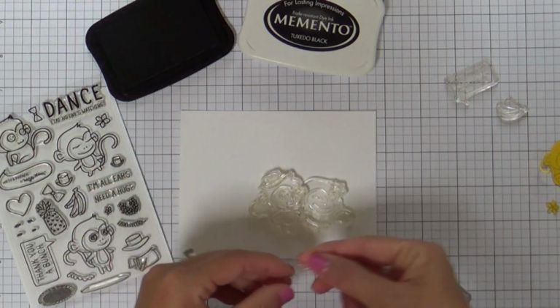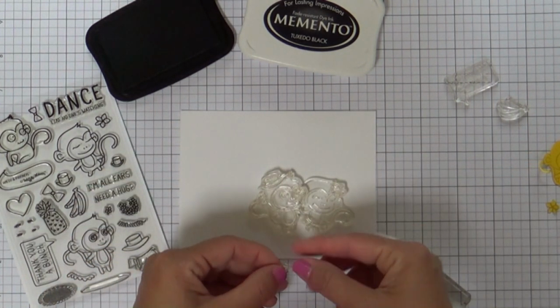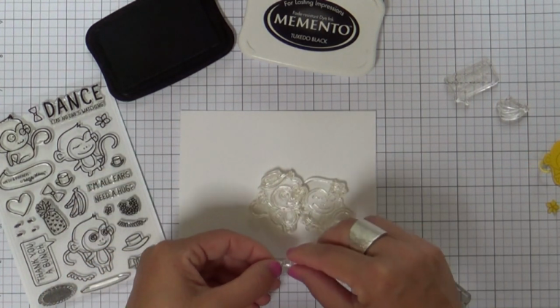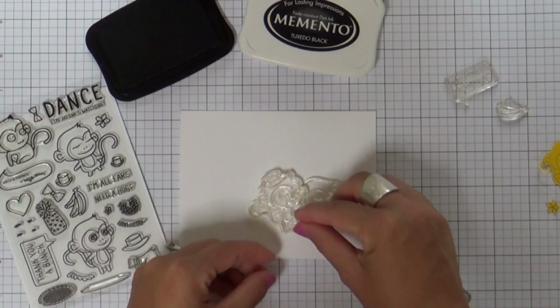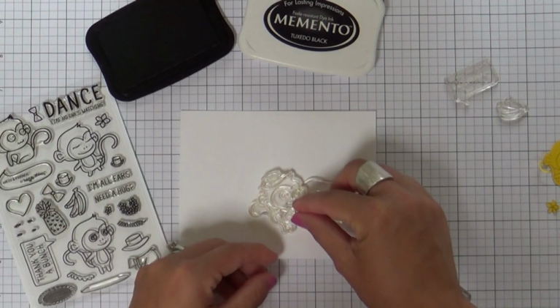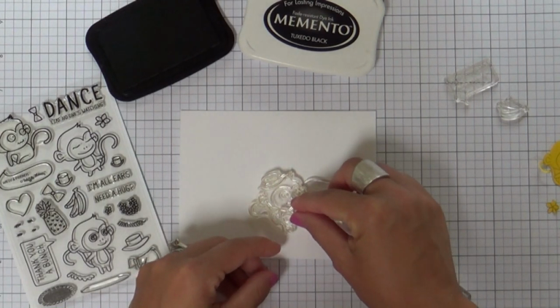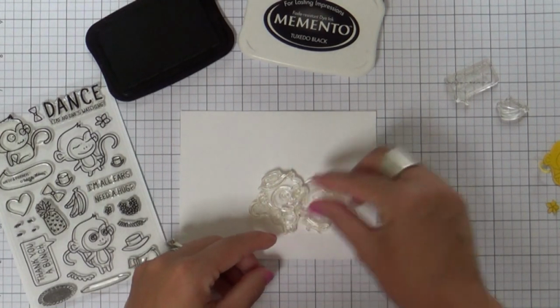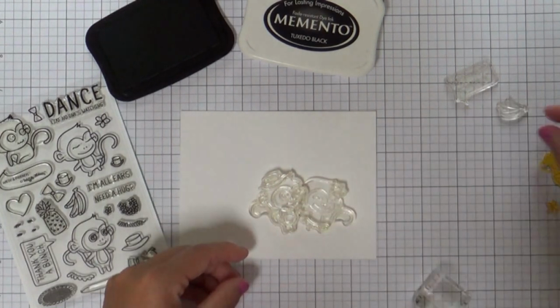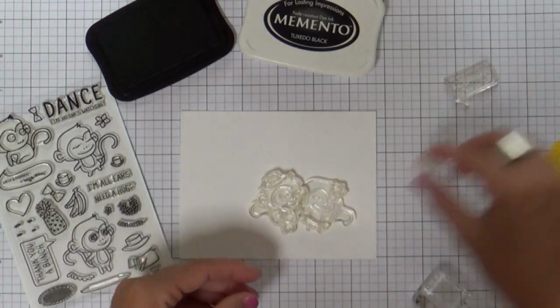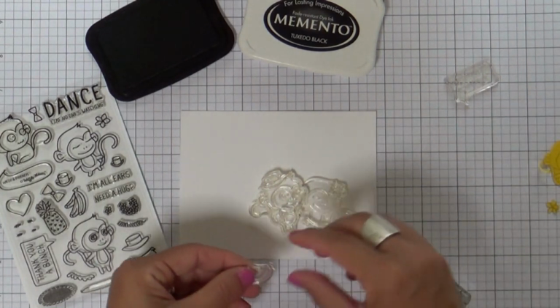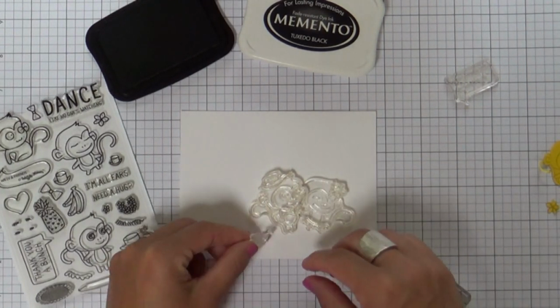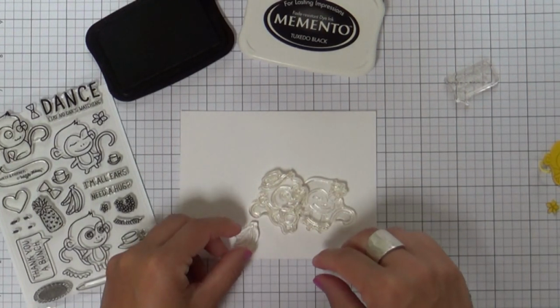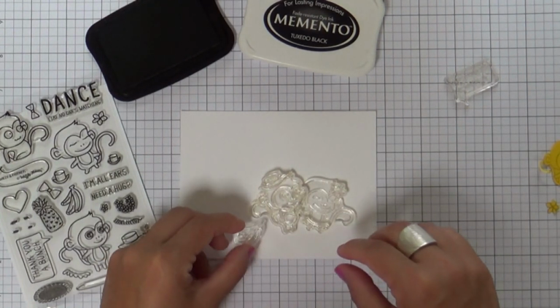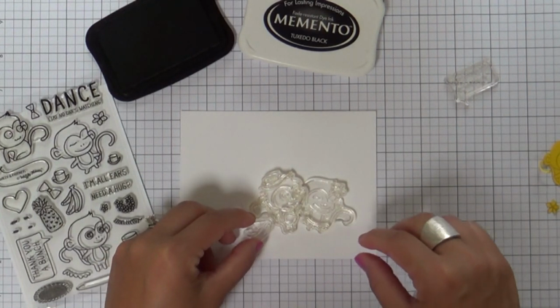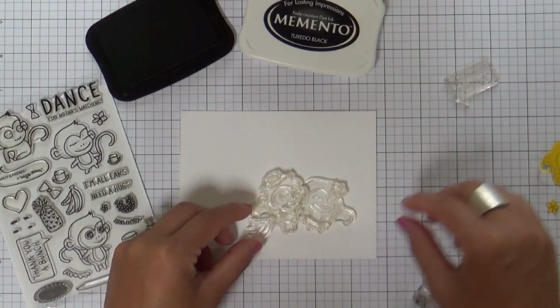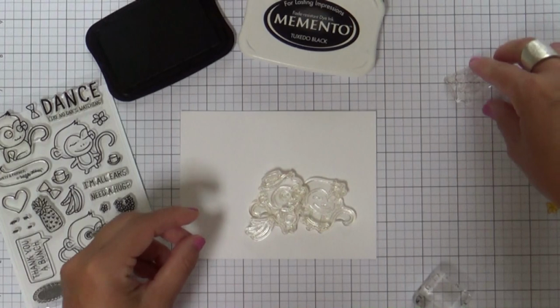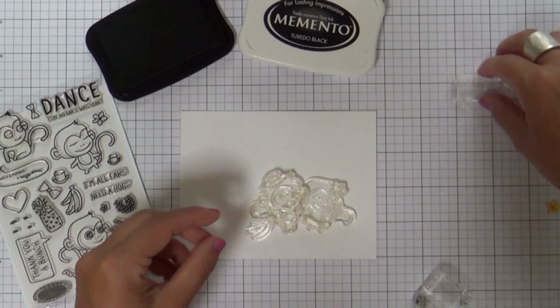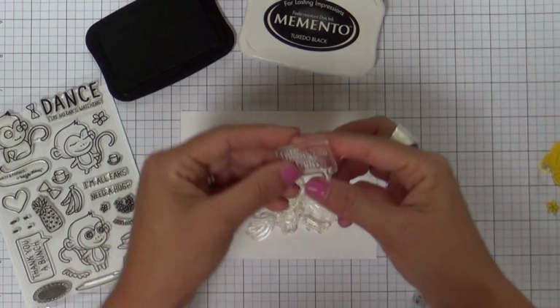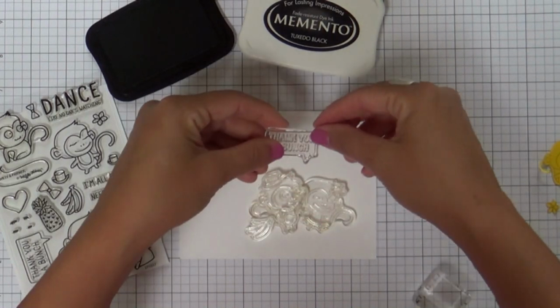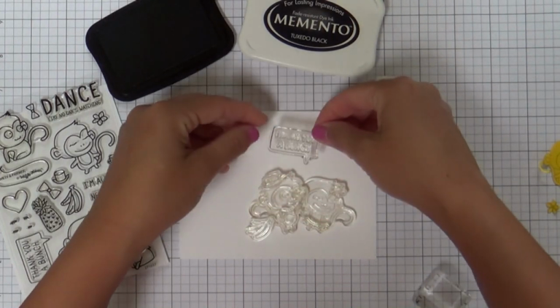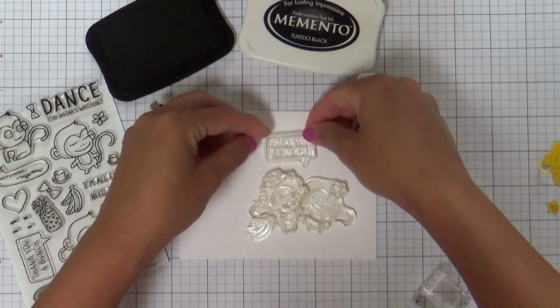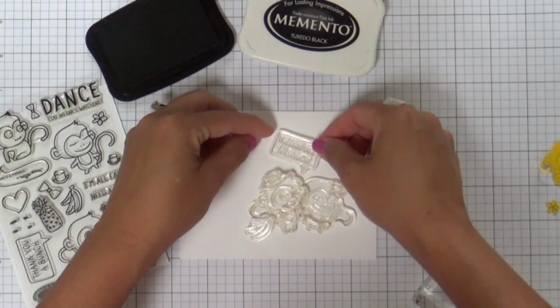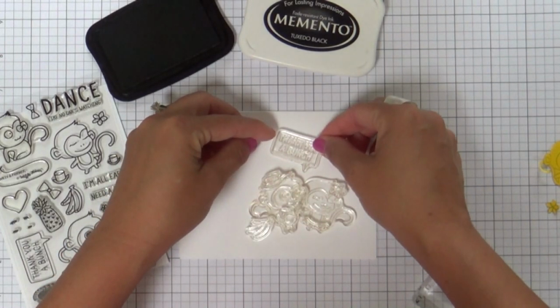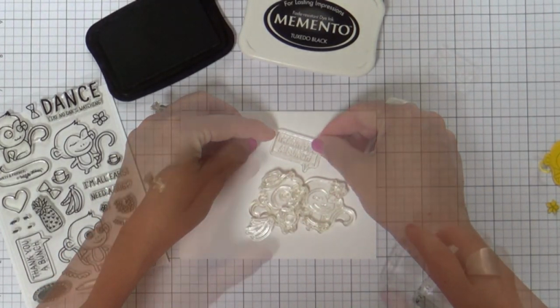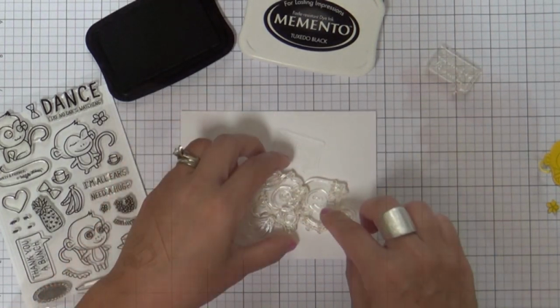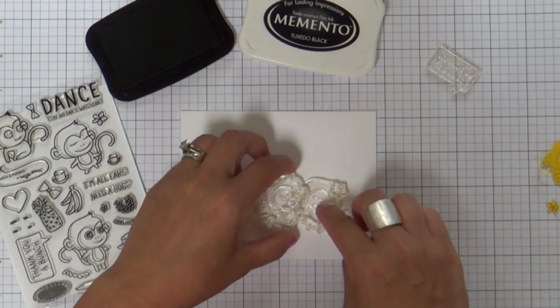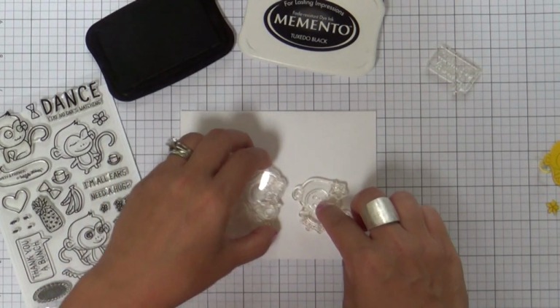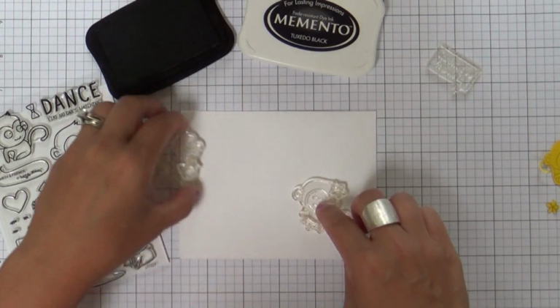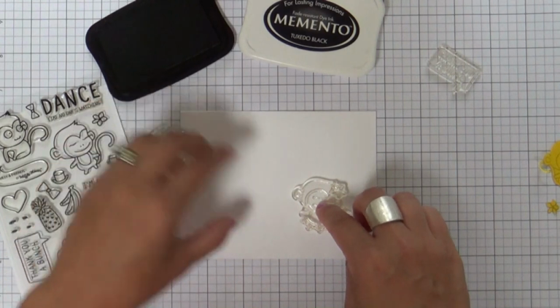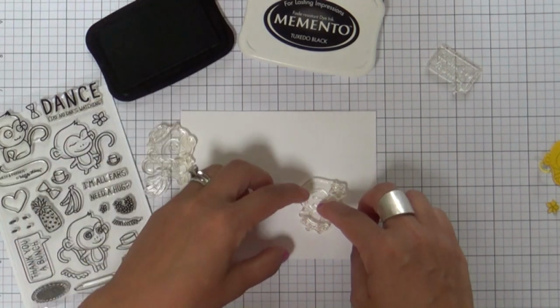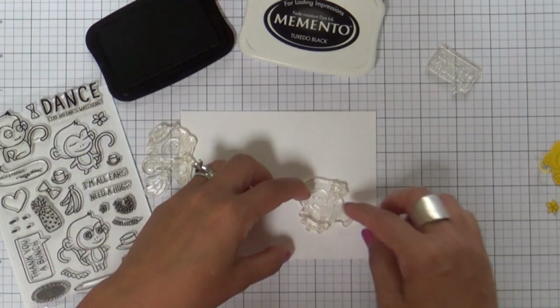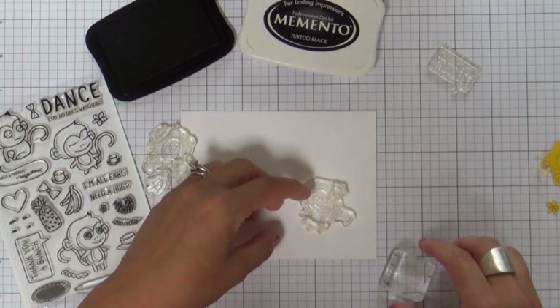So I'm kind of lining things up, seeing where I want to go, adding the bow tie, the cute hat, the little bunch of bananas, the speech bubble. Once I see the placement where I want things to go, I'll start stamping and masking.